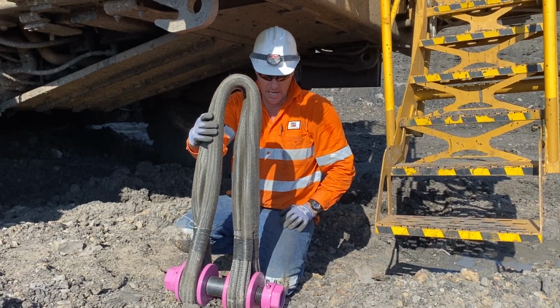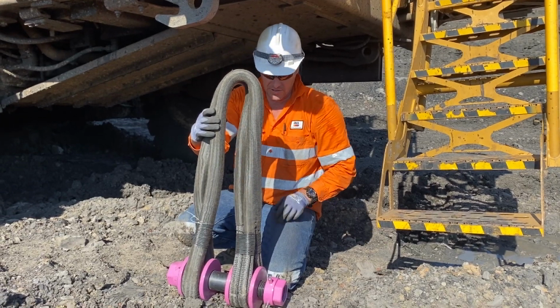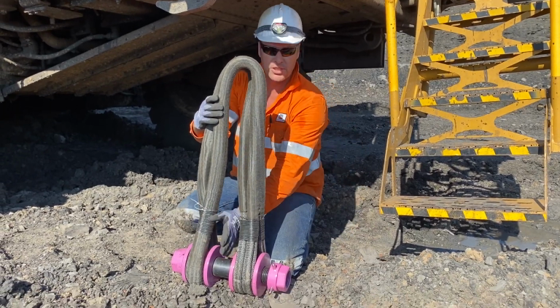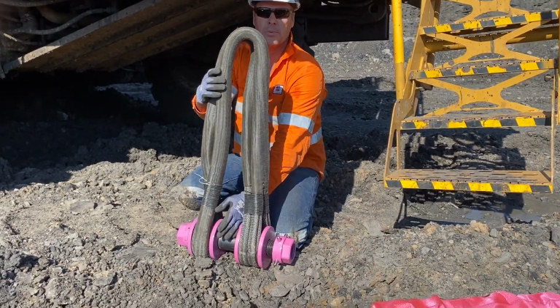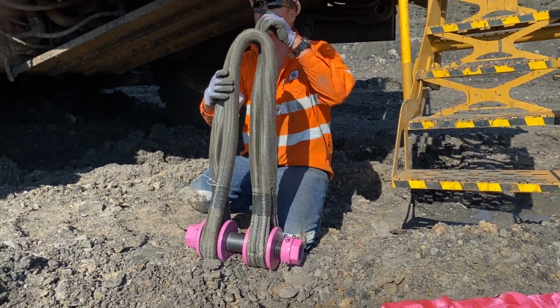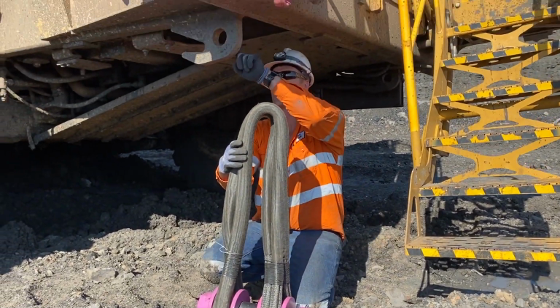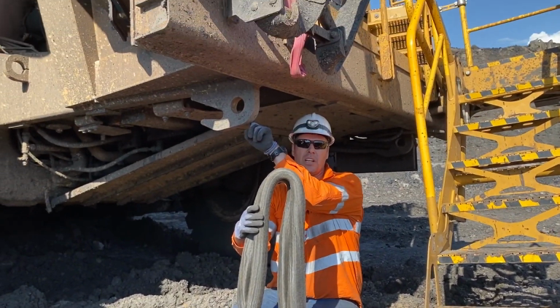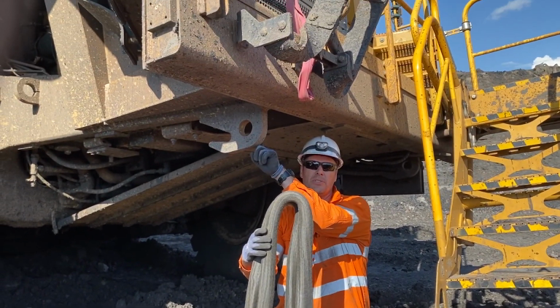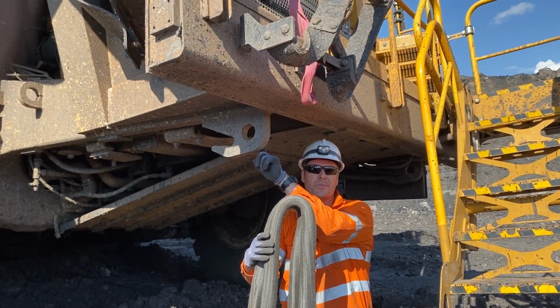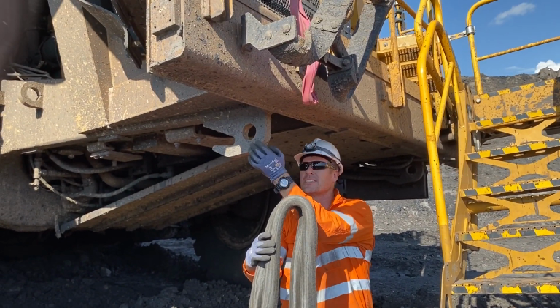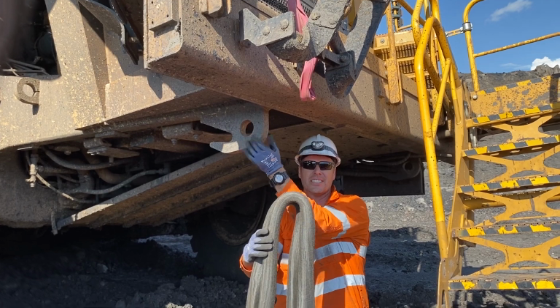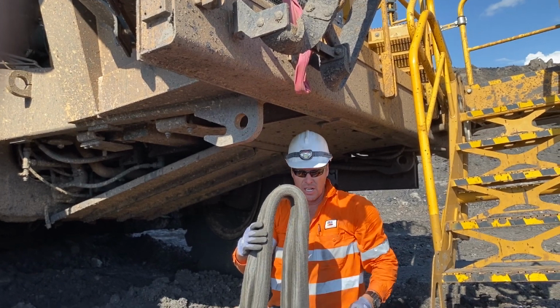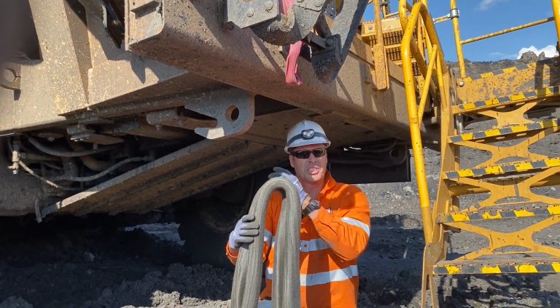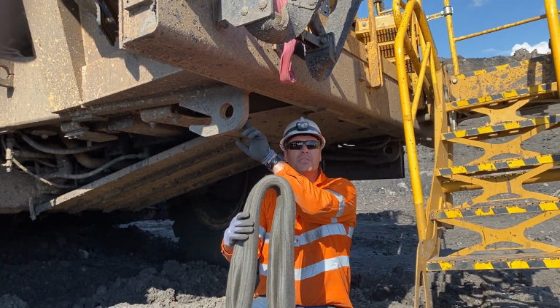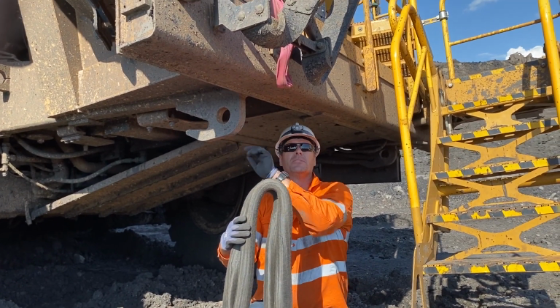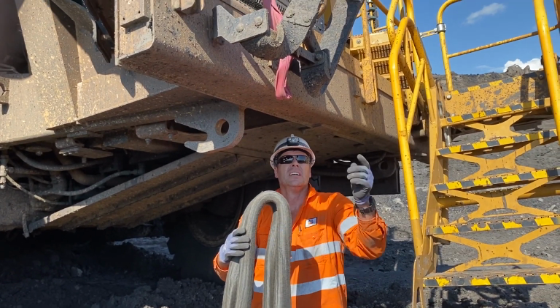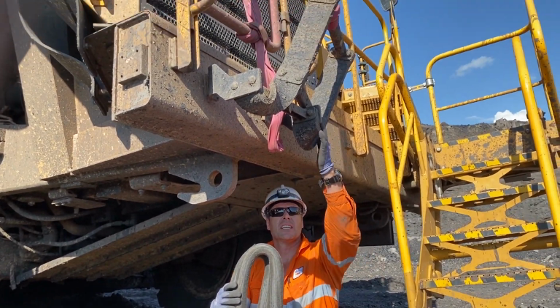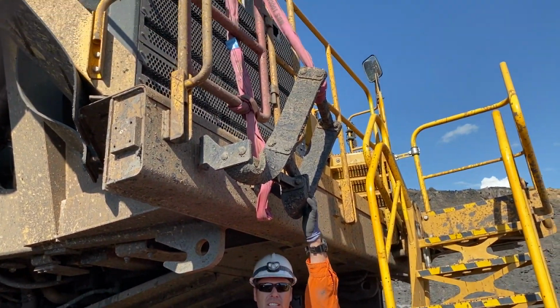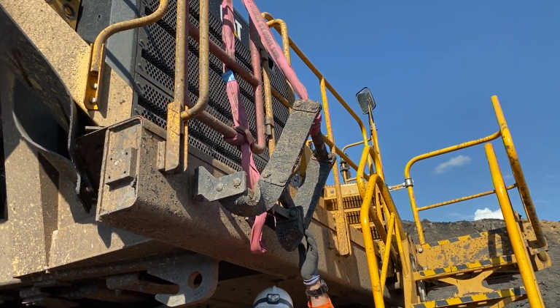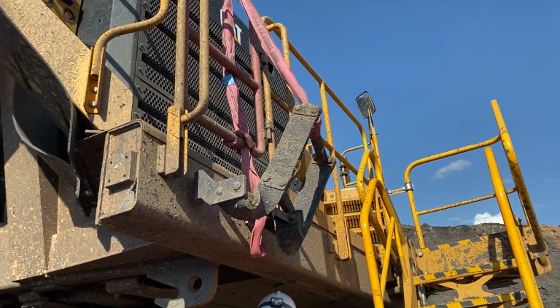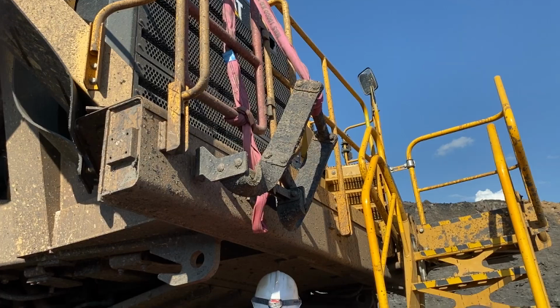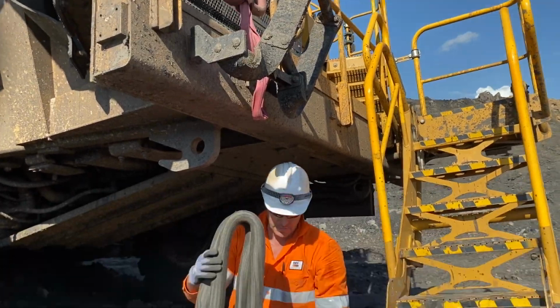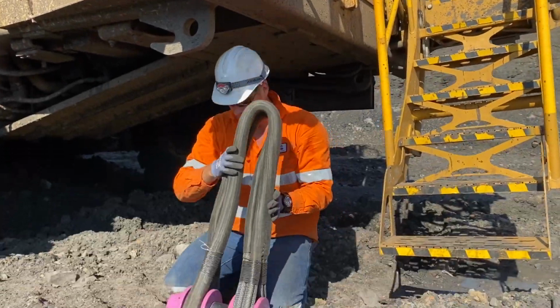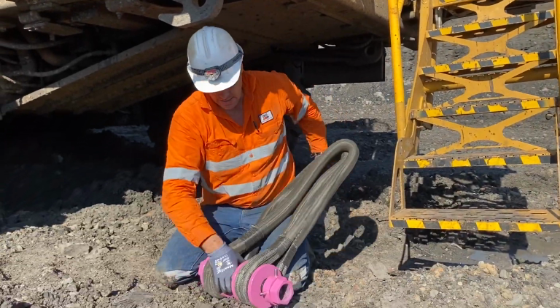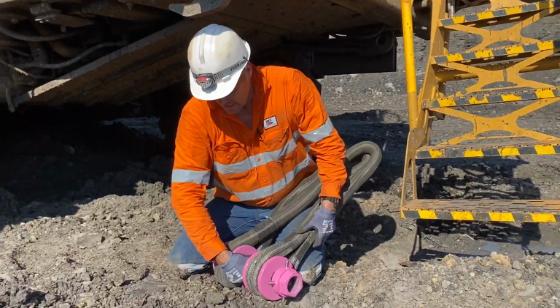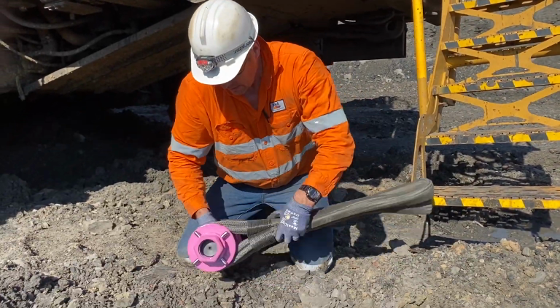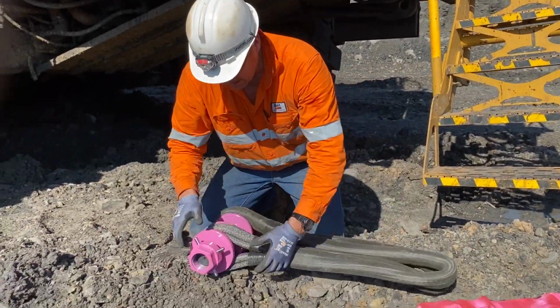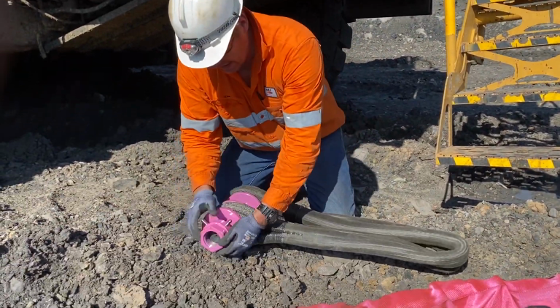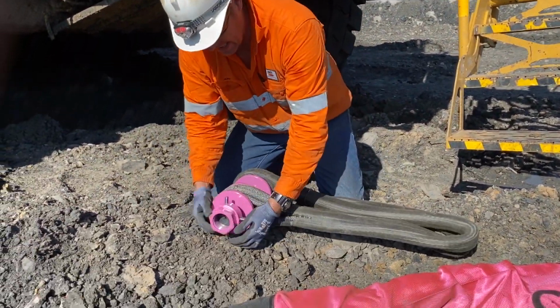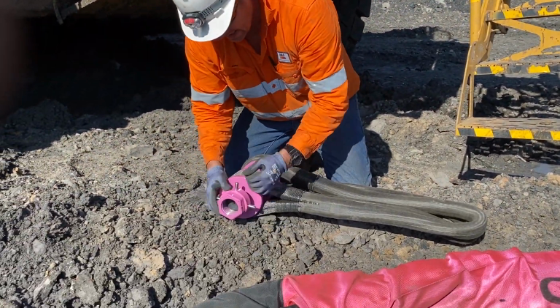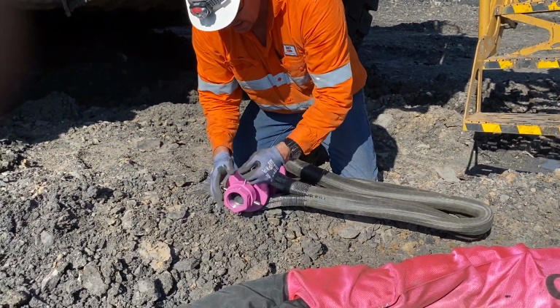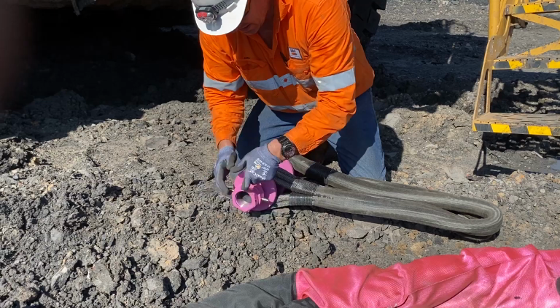Here we've got the soft shackle which has got a pin, which is ideal for sharp toe points like this with the lugs or the square edges which you can't put fibres around. You can see we've tied the ladder up so we don't rip that off when we start the pull. They work very similar to a steel D-shackle.